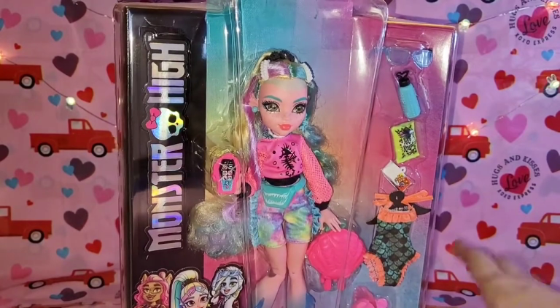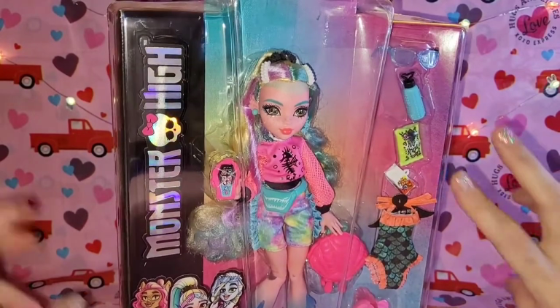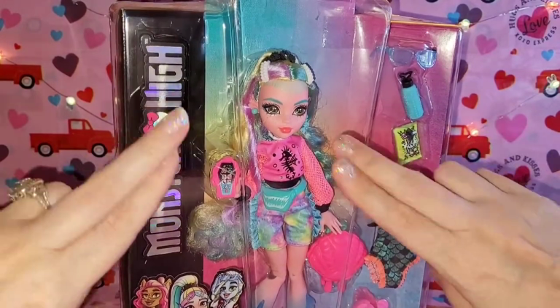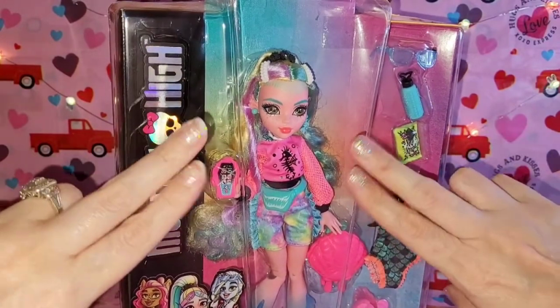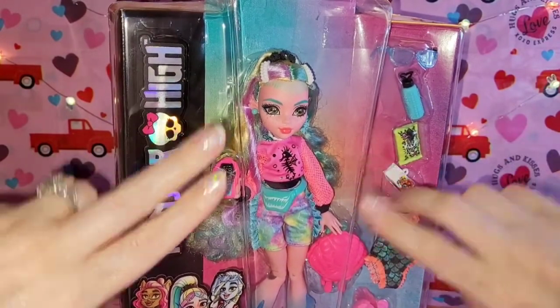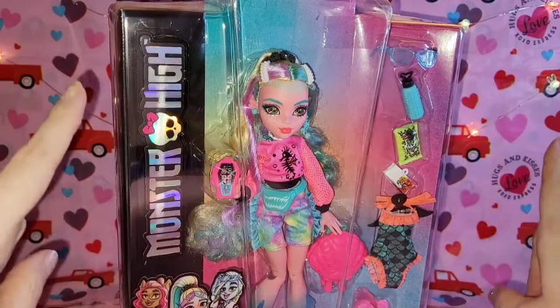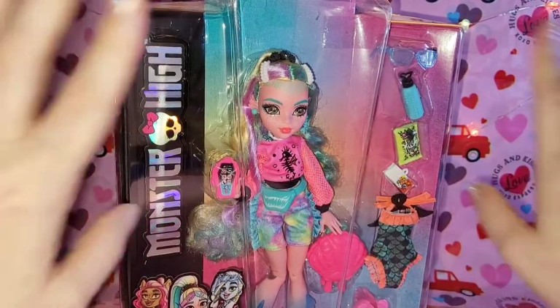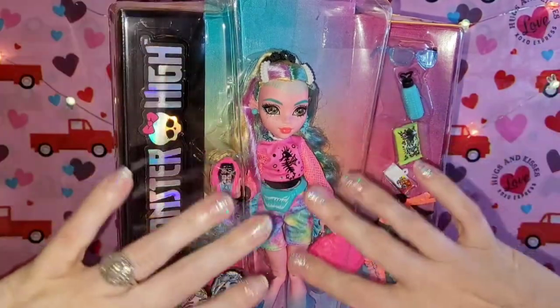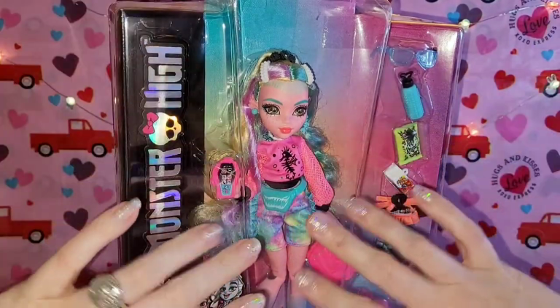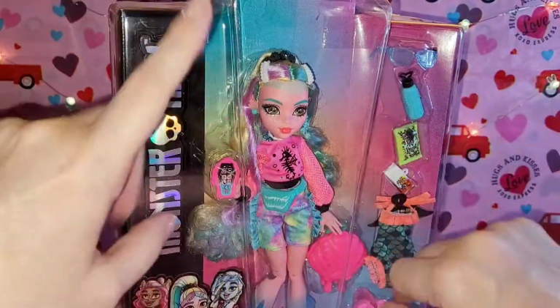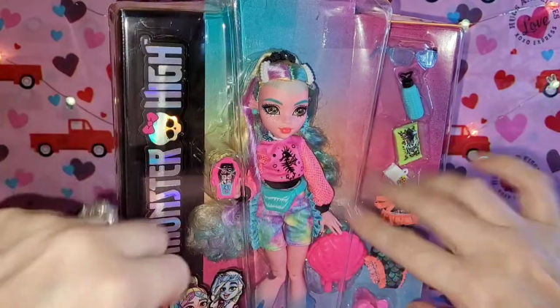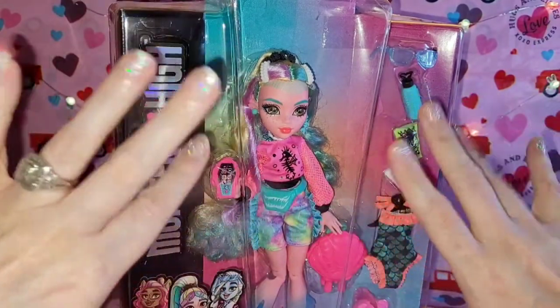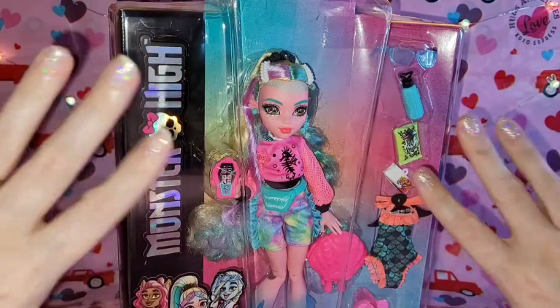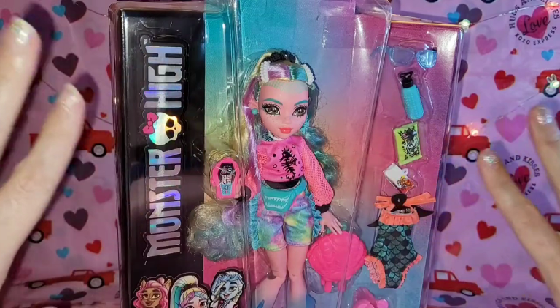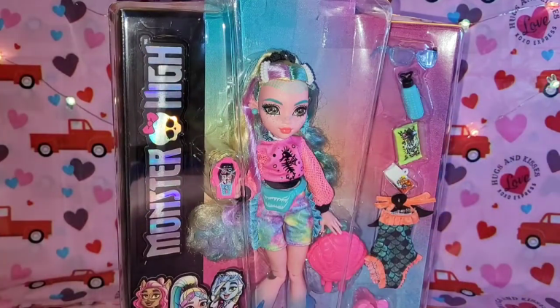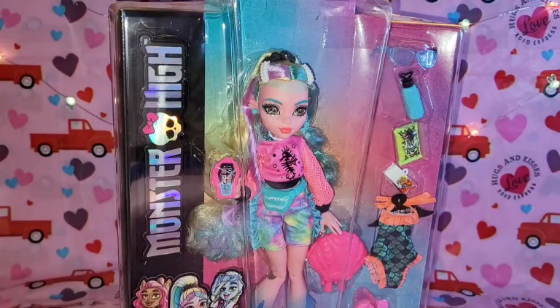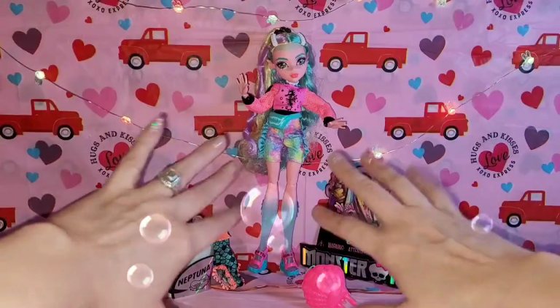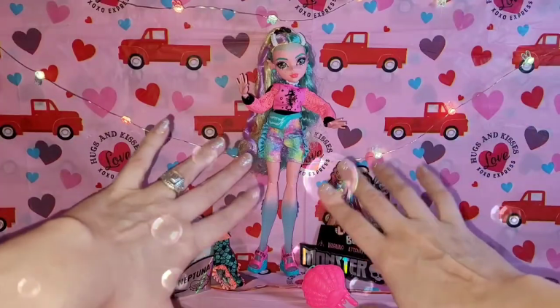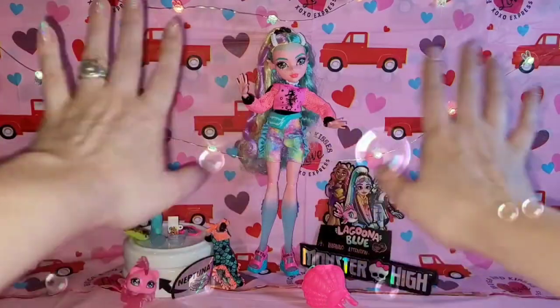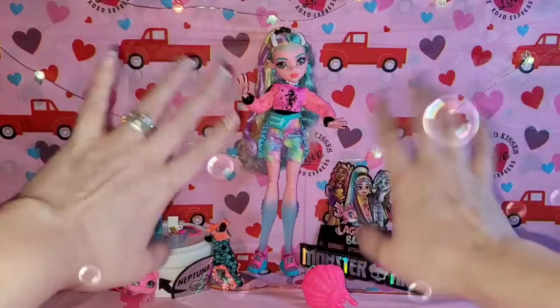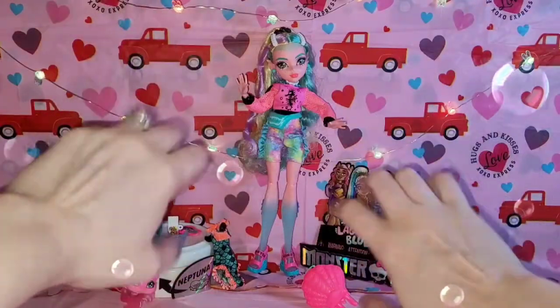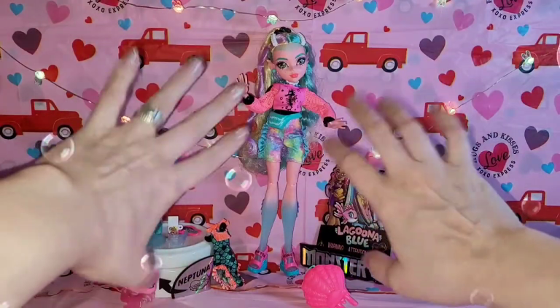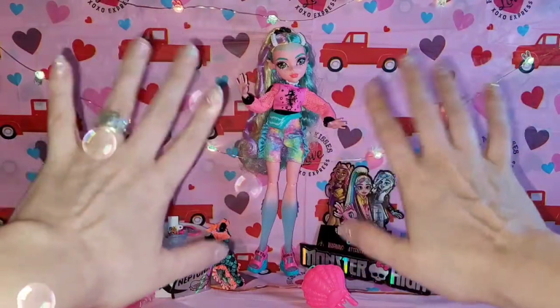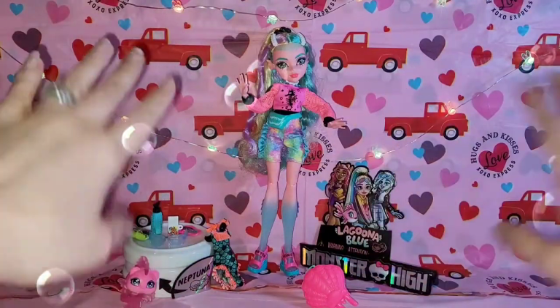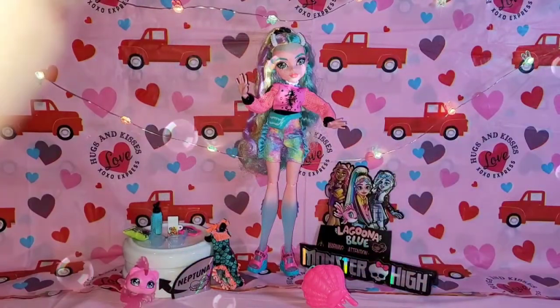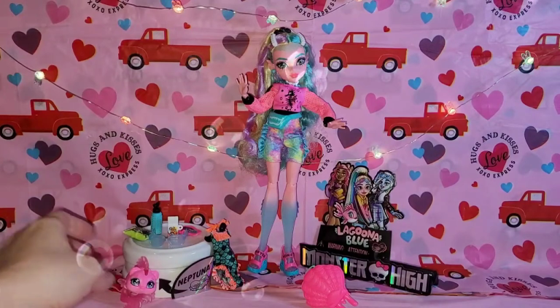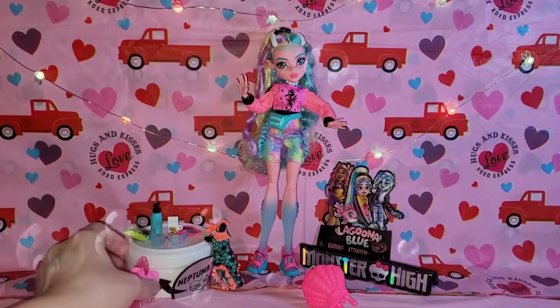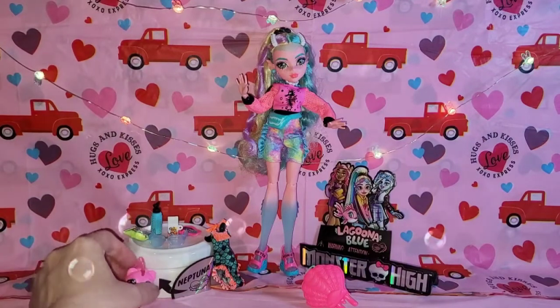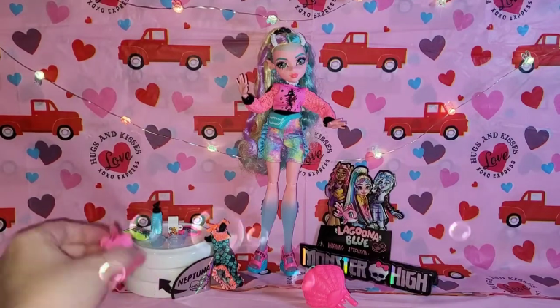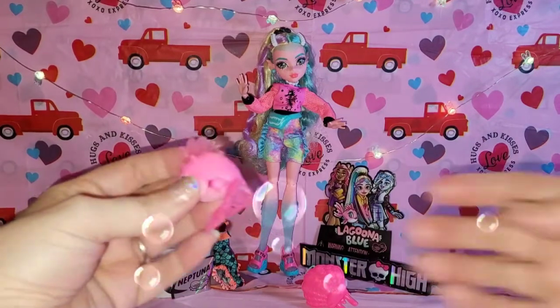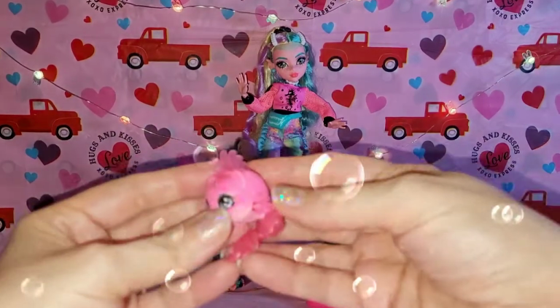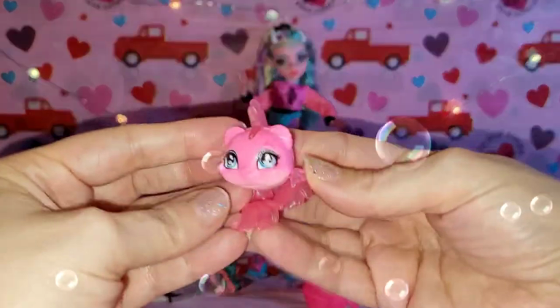We'll do all the cutting off screen and then come back to you when she's all out of box jail. Here she is all out of her box jail — yay! Now I'm gonna start with Neptuna because she's just so cute and she's just so pink.